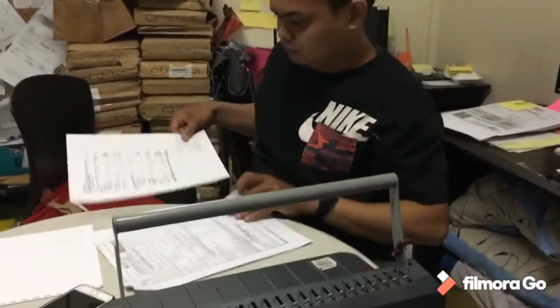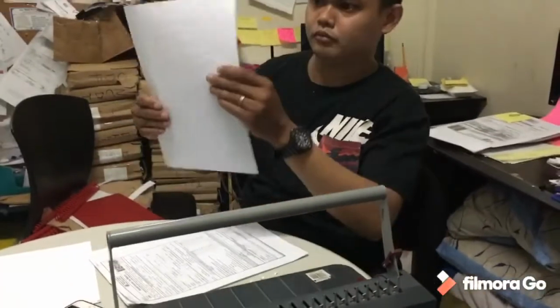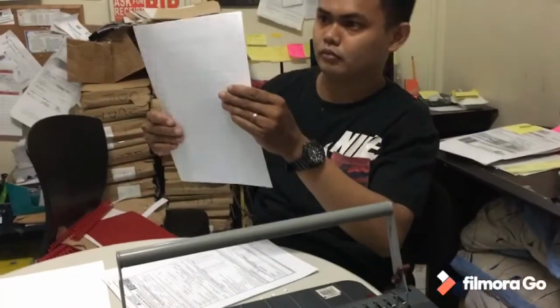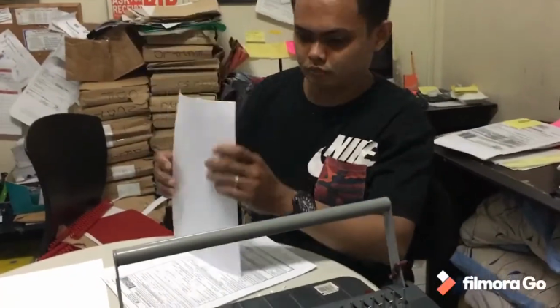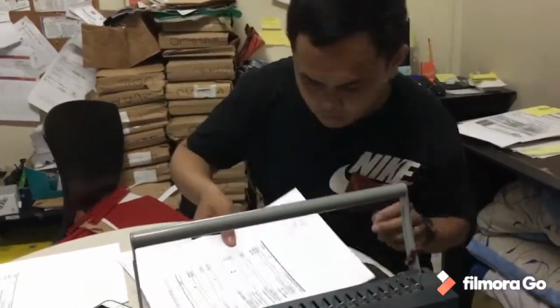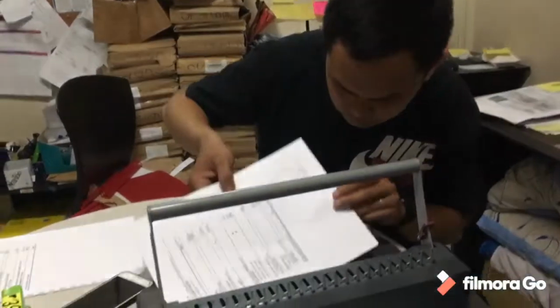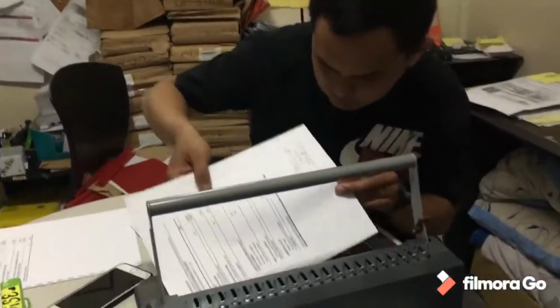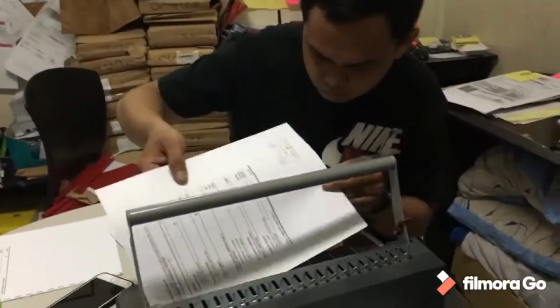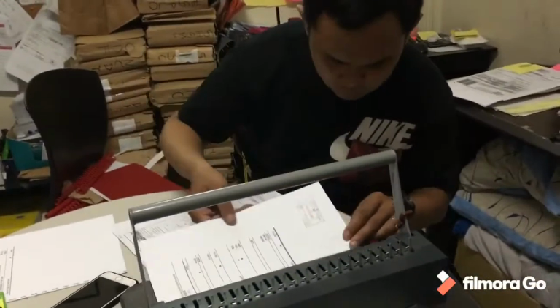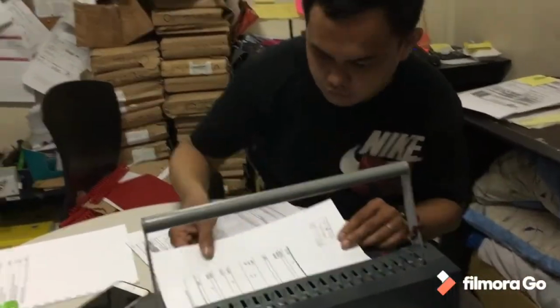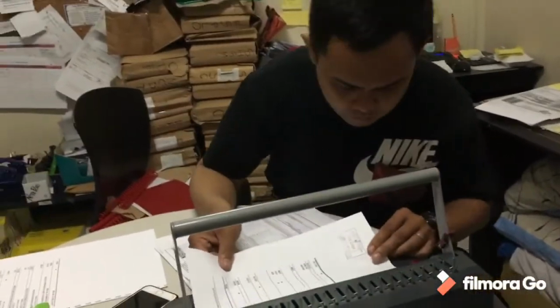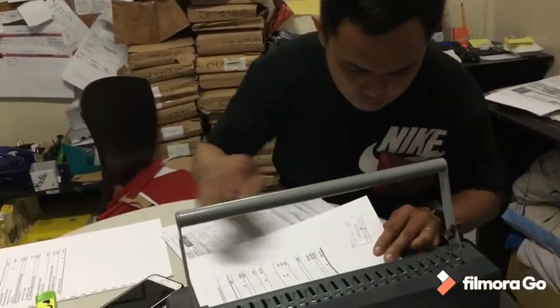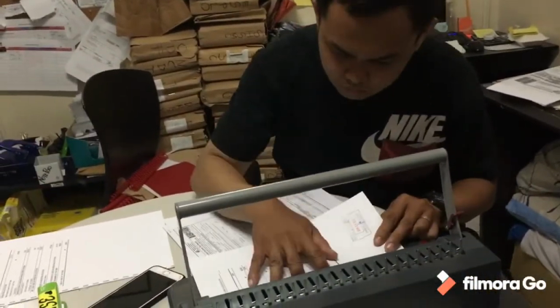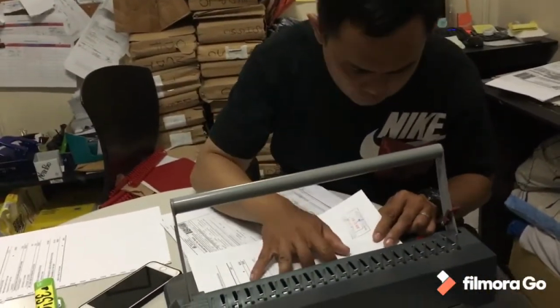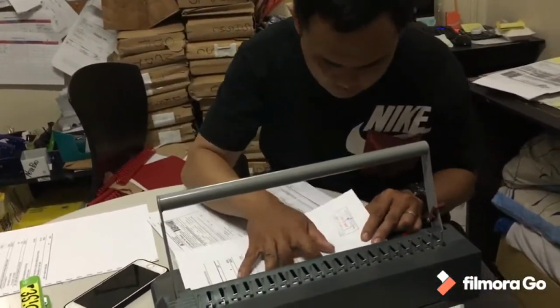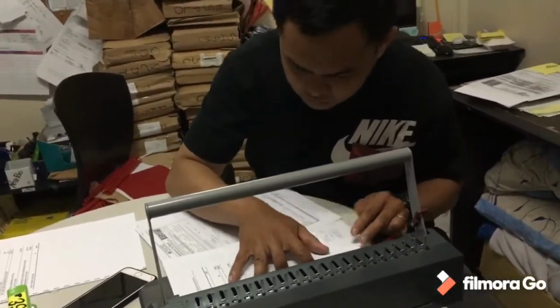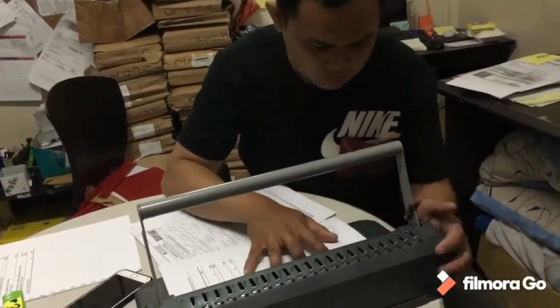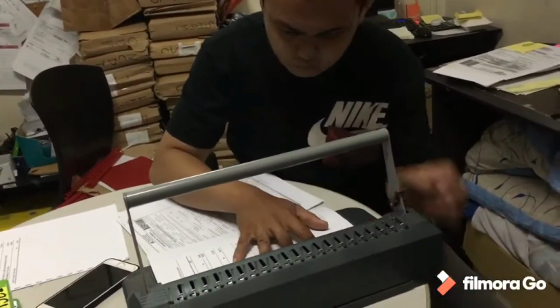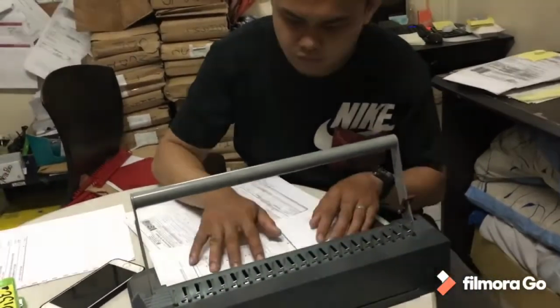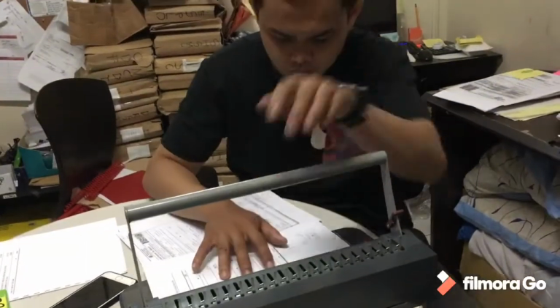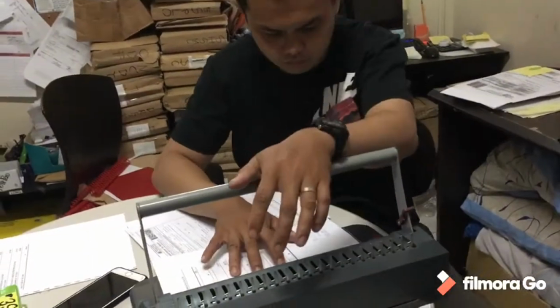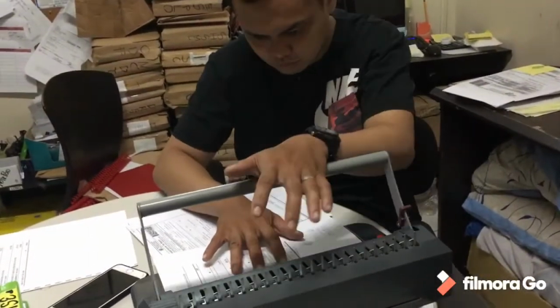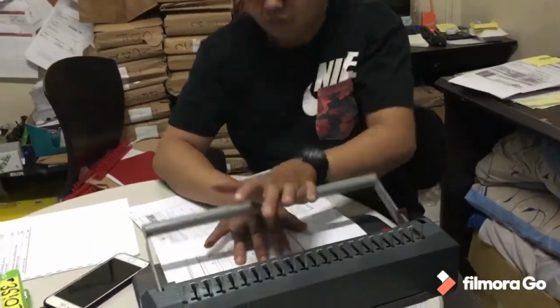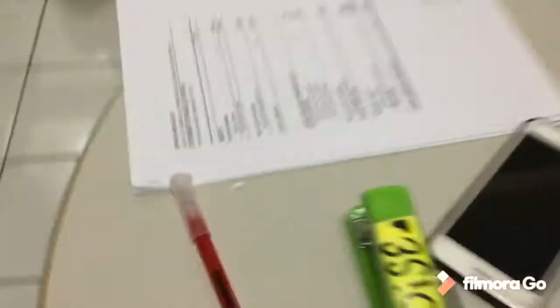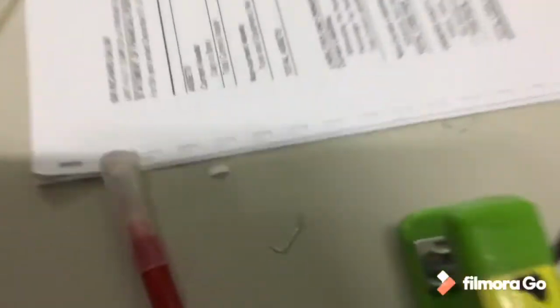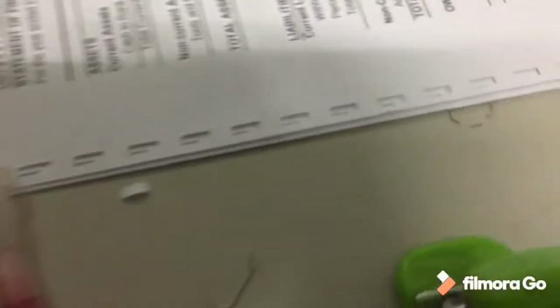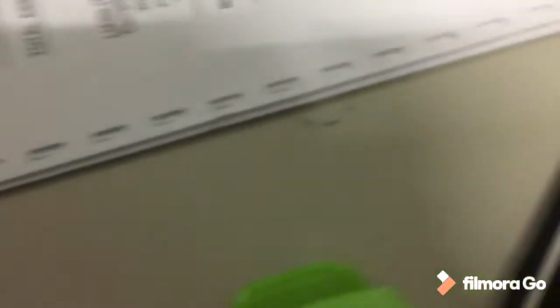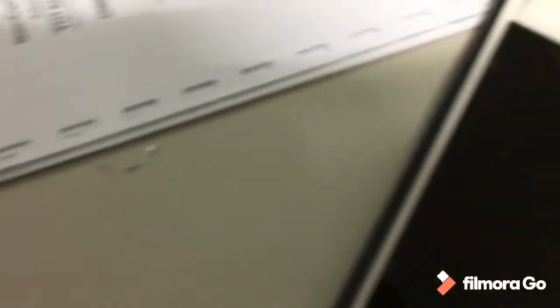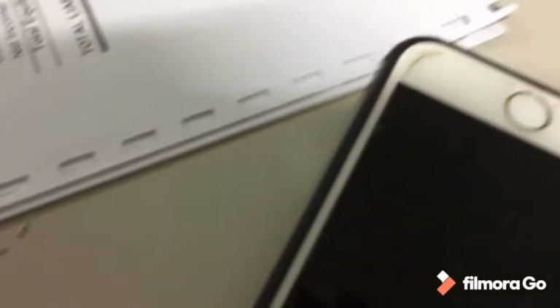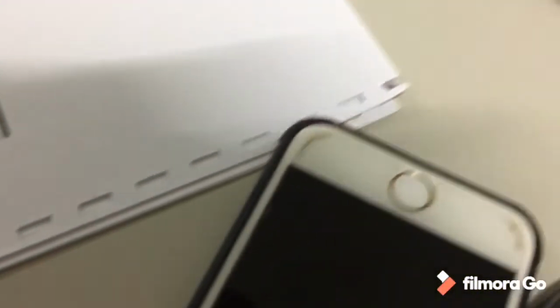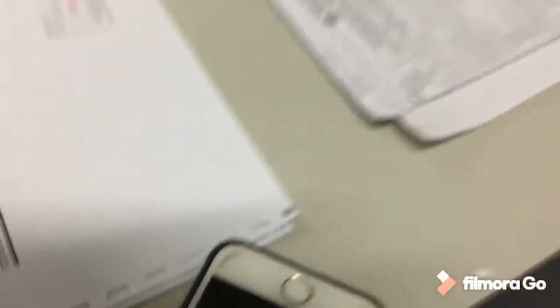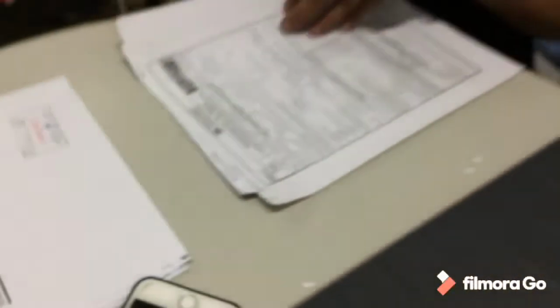Step 4. Punch the papers. As each stack of paper is punched, set it to the side. Make sure that the punched documents are in proper order.